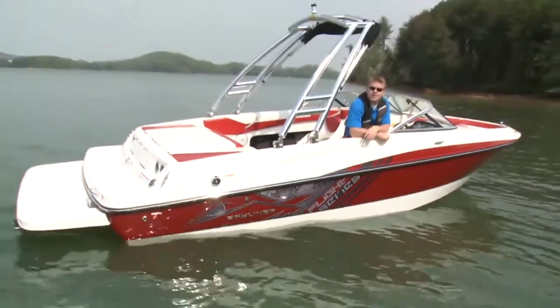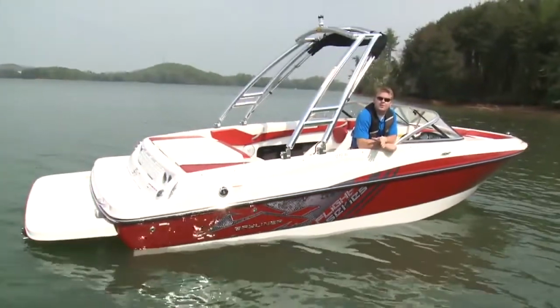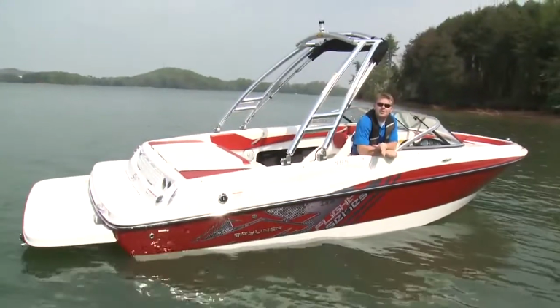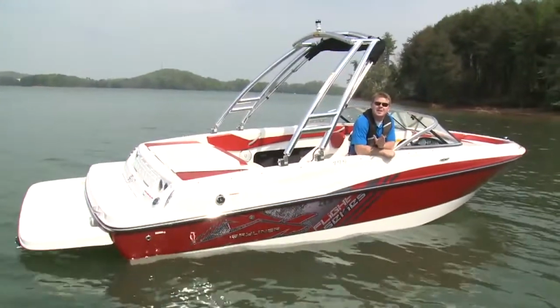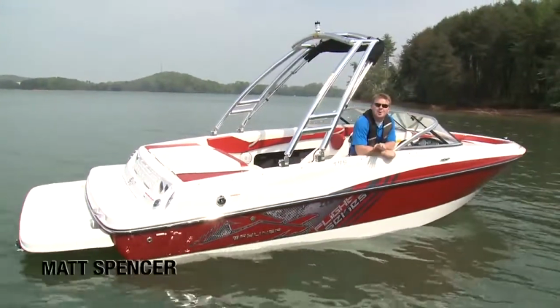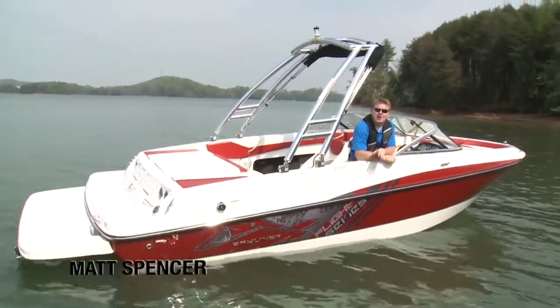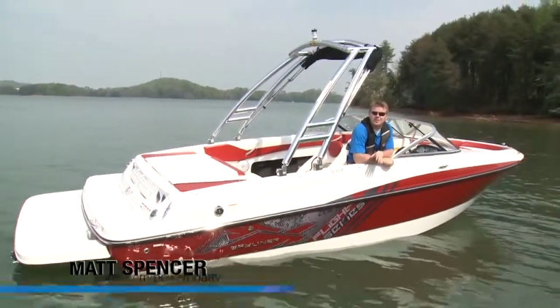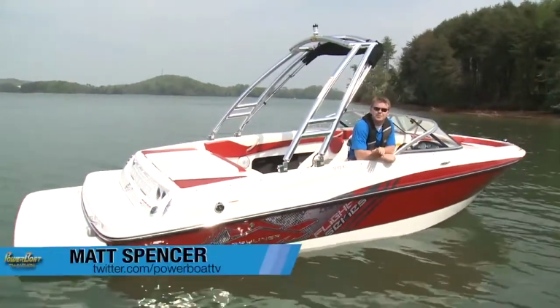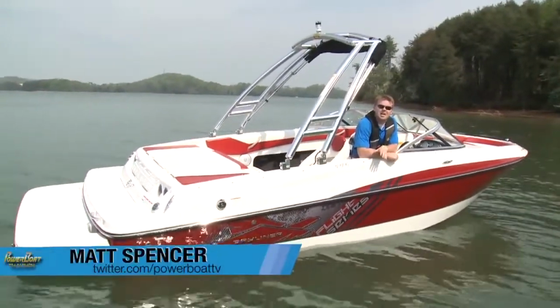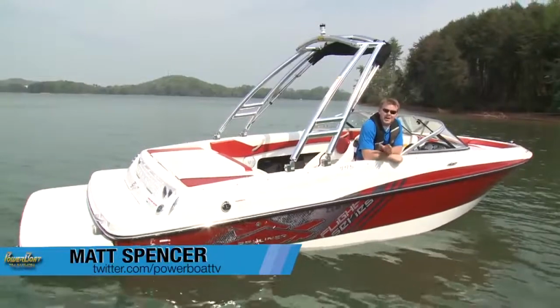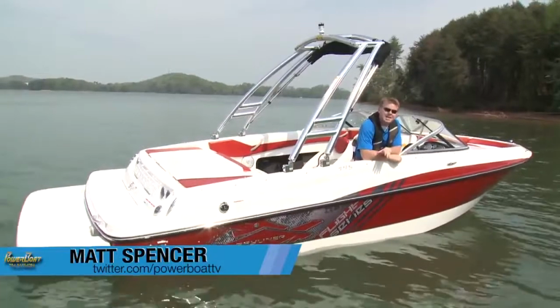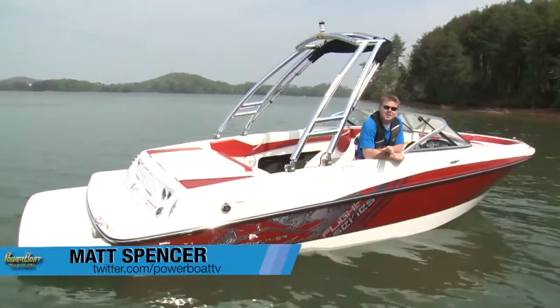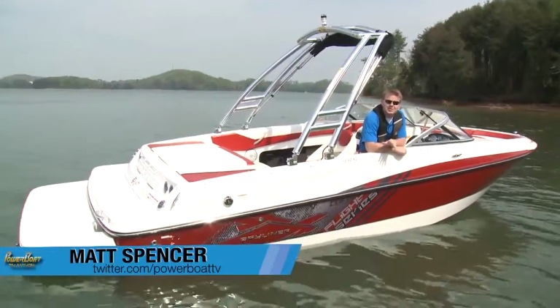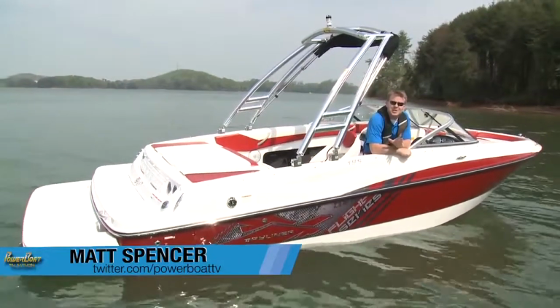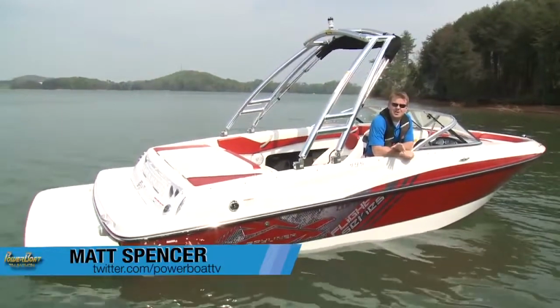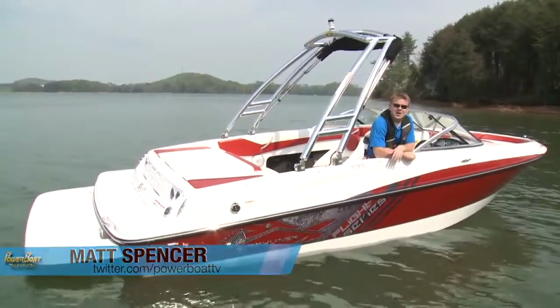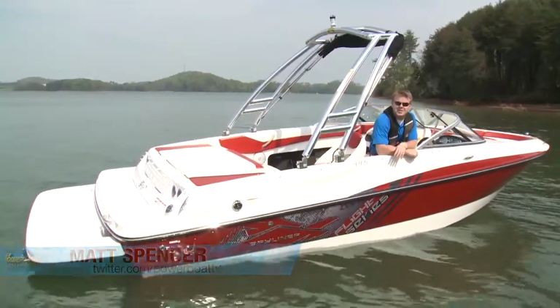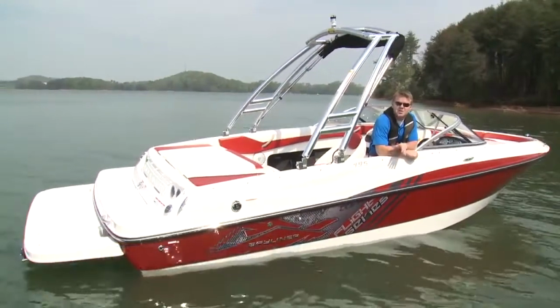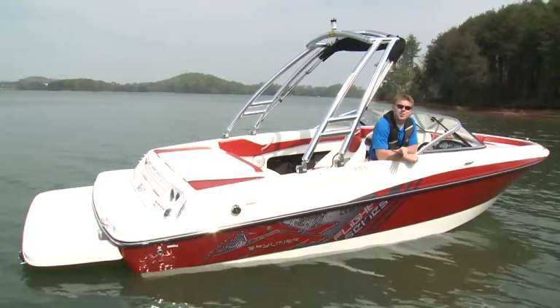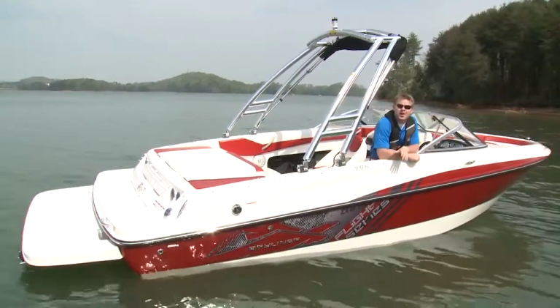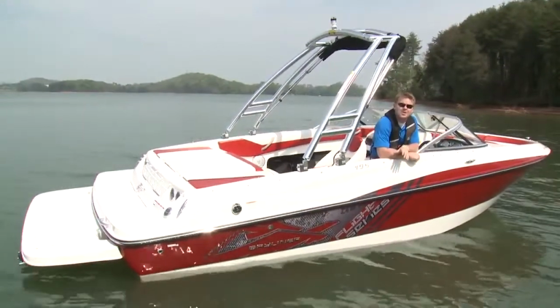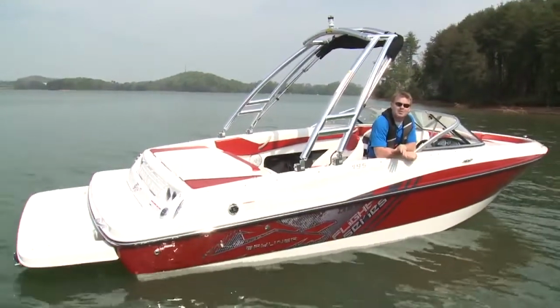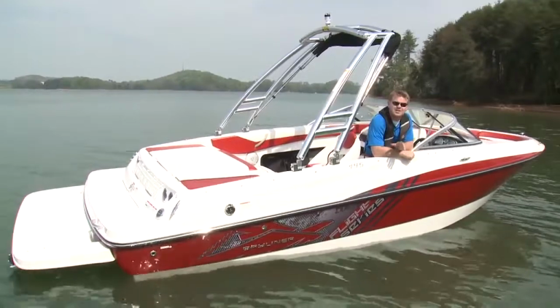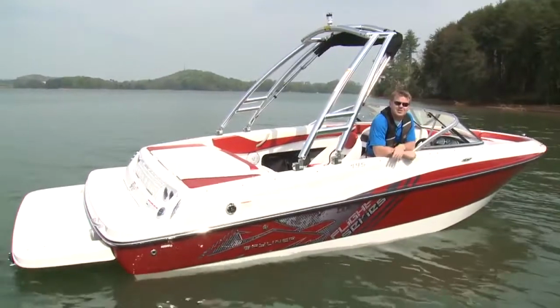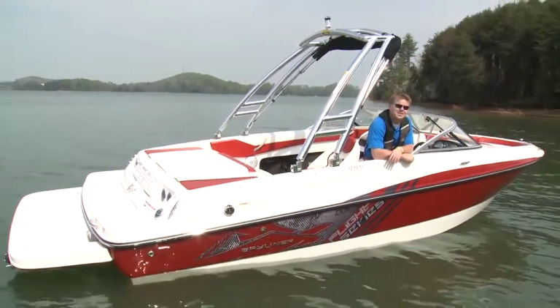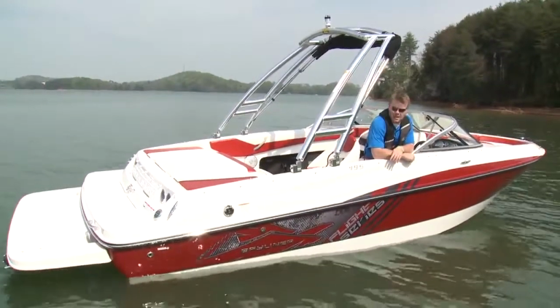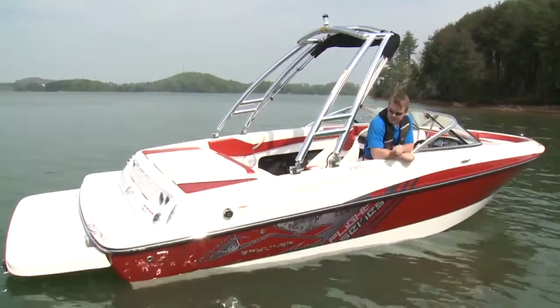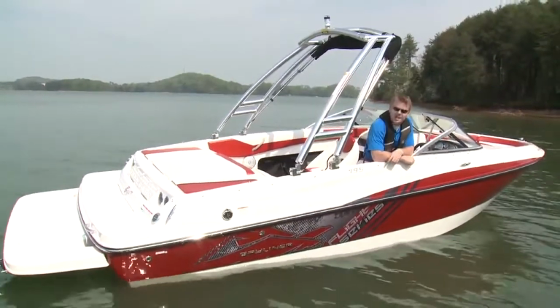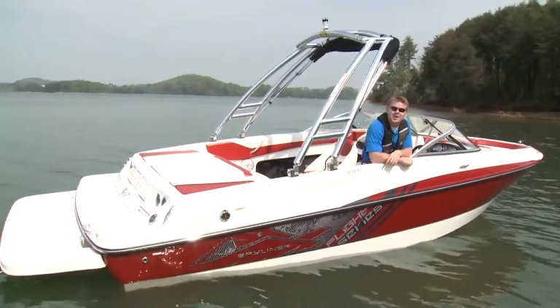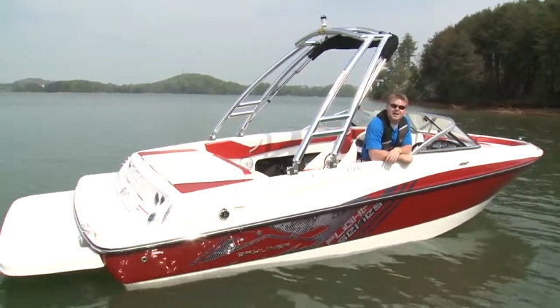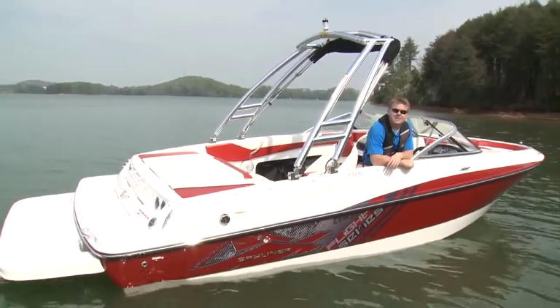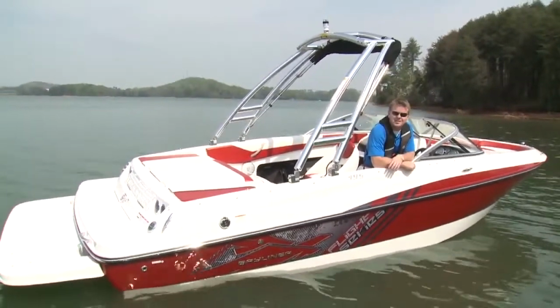Value means getting the most amount of something for your money, and at Bayliner it's pretty much a company philosophy. So in this profile we'll take a look at a boat that suits this to the tee — it's the Bayliner 195 Flight Series.